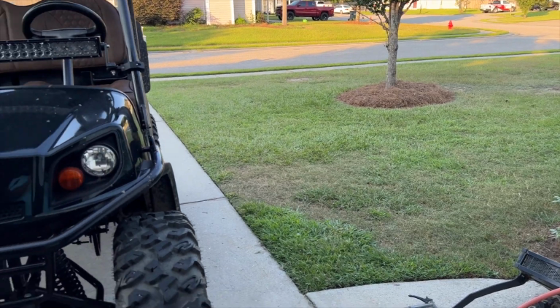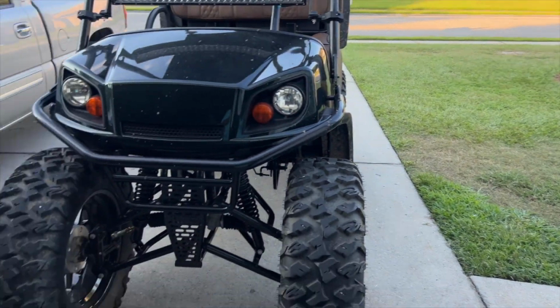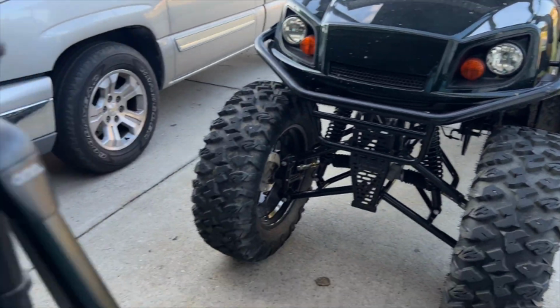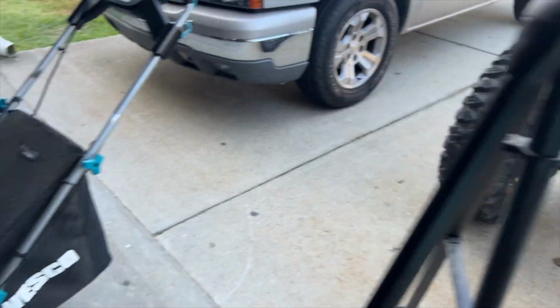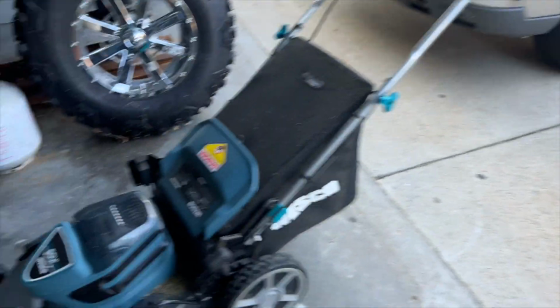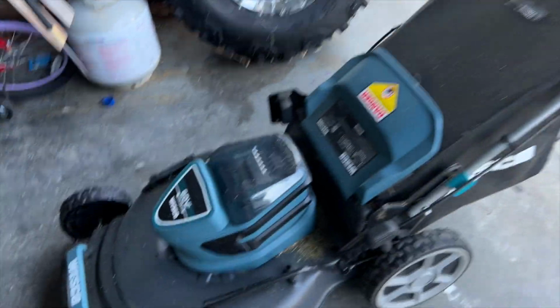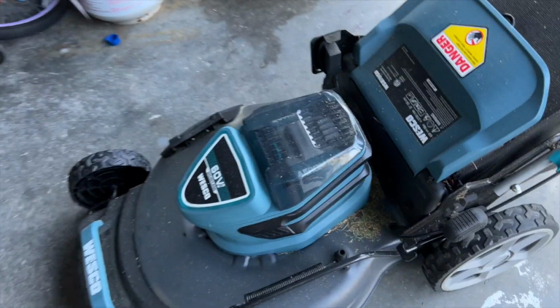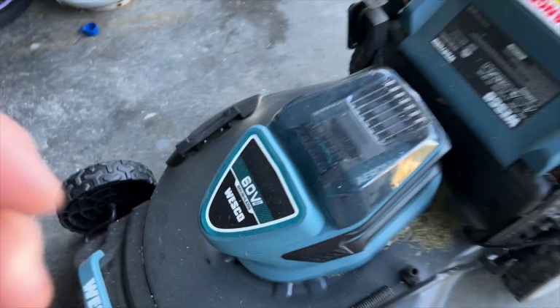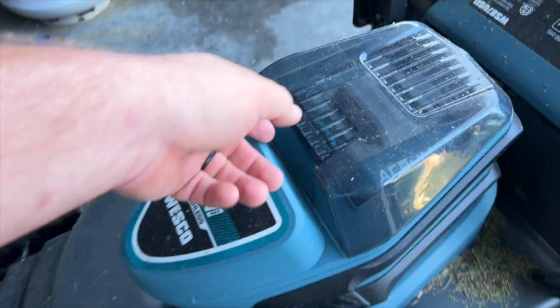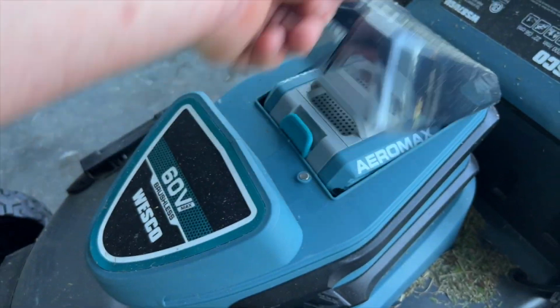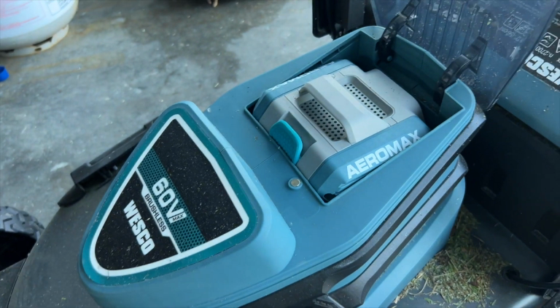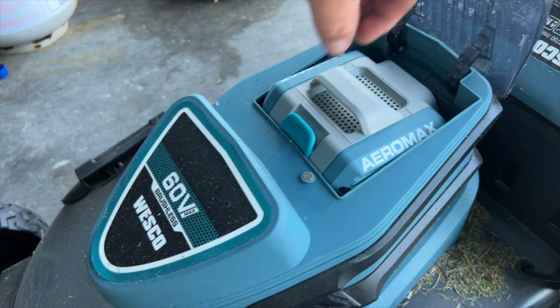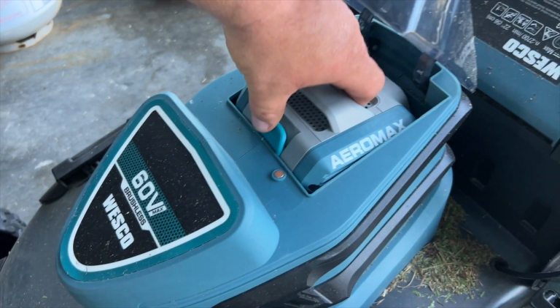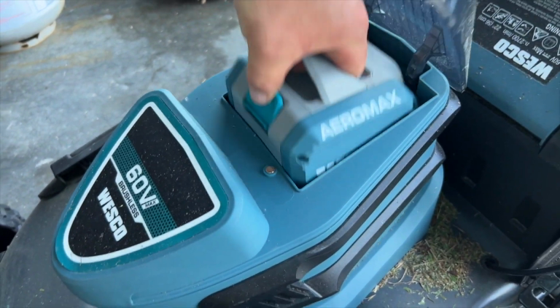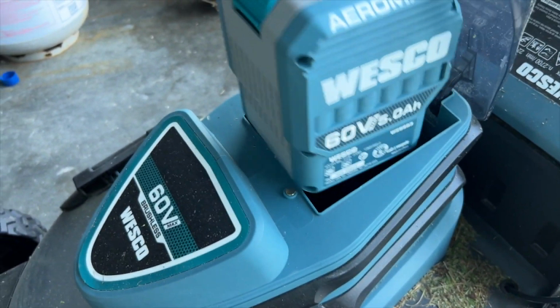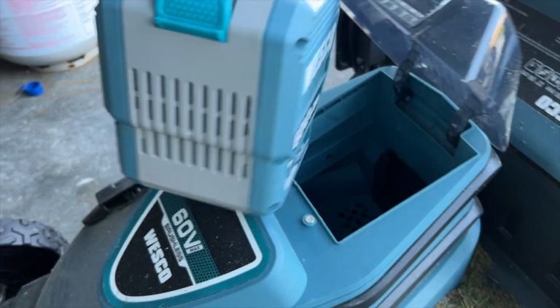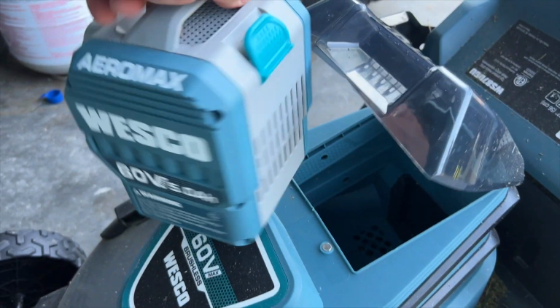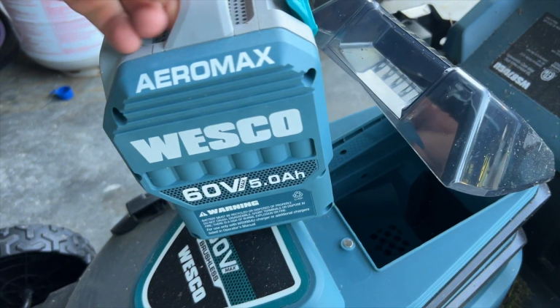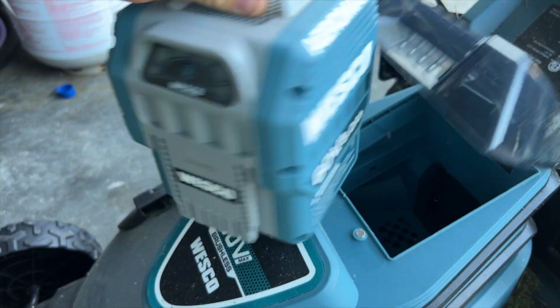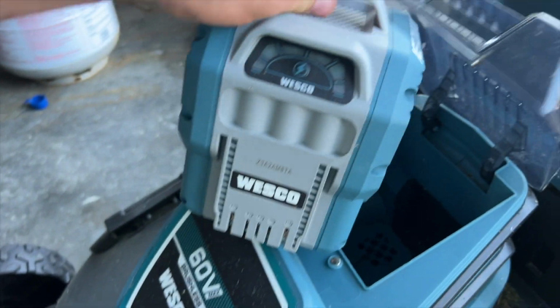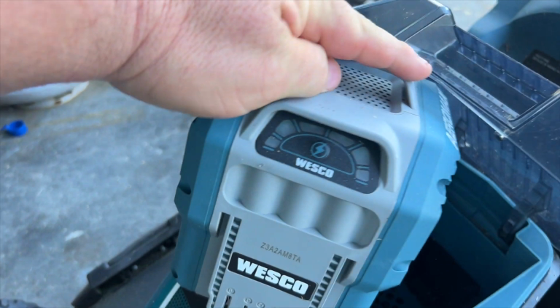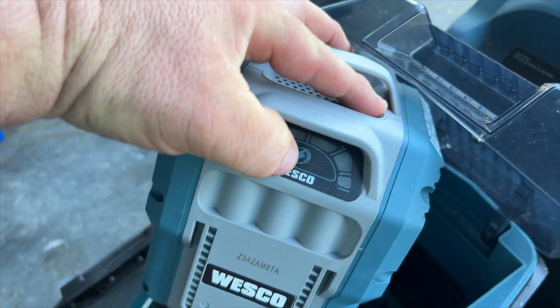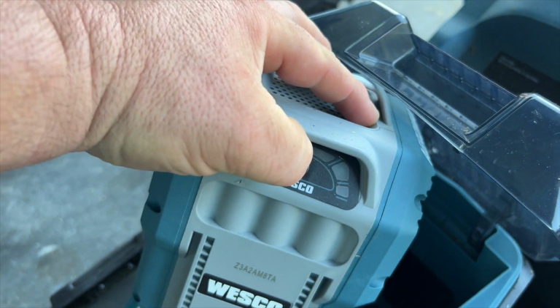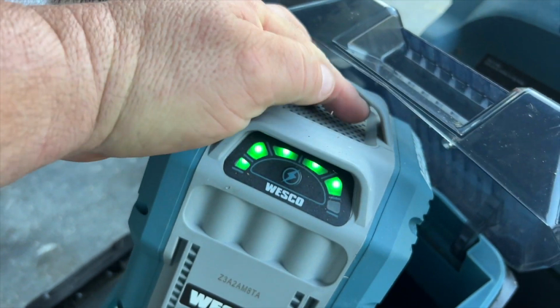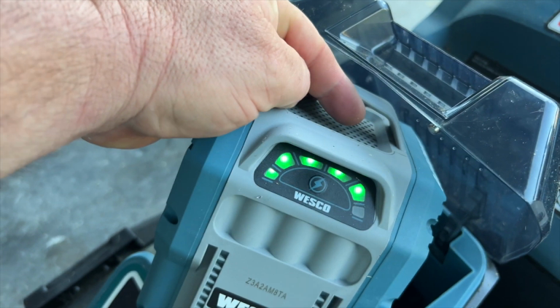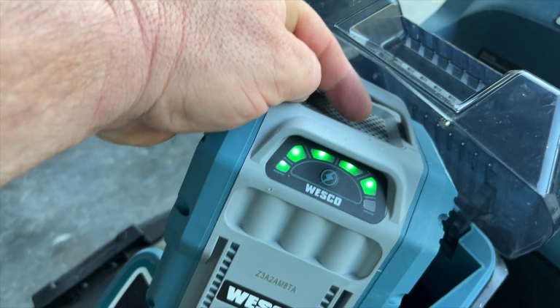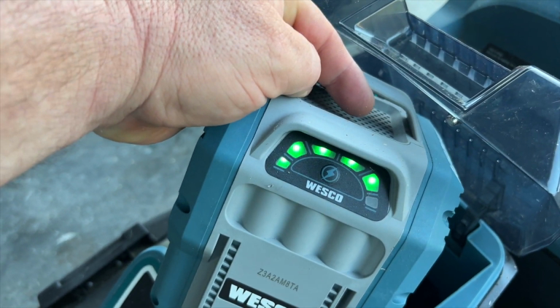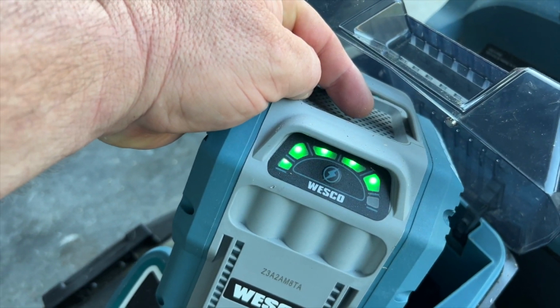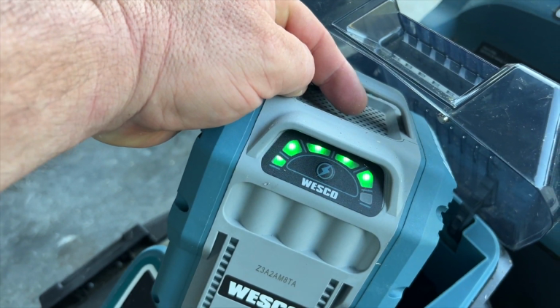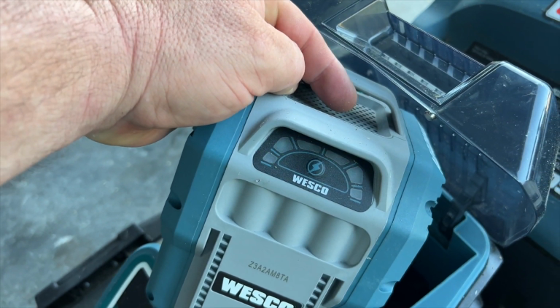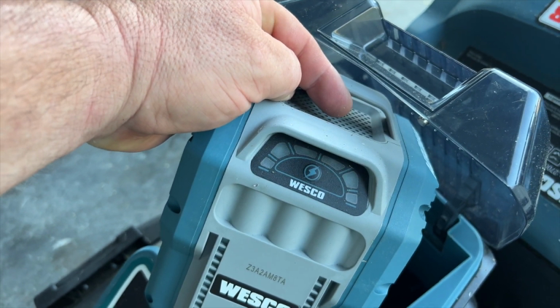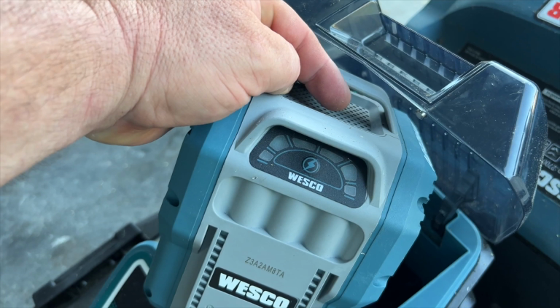I just got finished cutting the front yard. Let's see exactly what kind of battery charge we have left — I only dropped one bar, so I think that's pretty good.